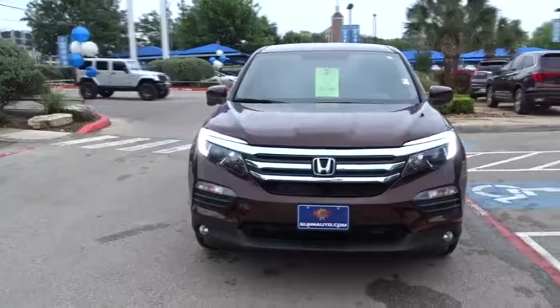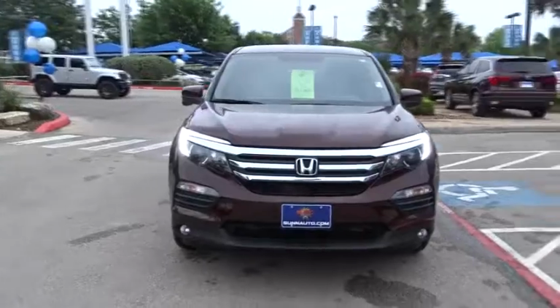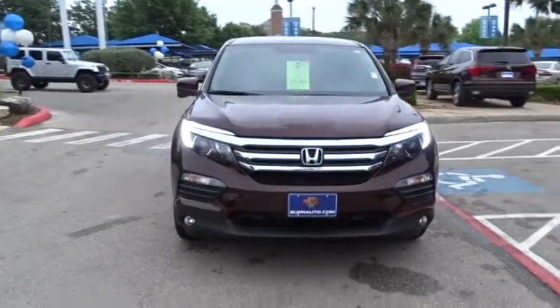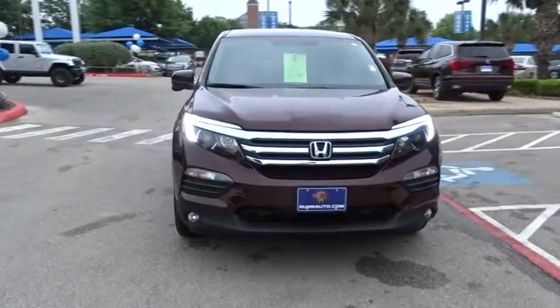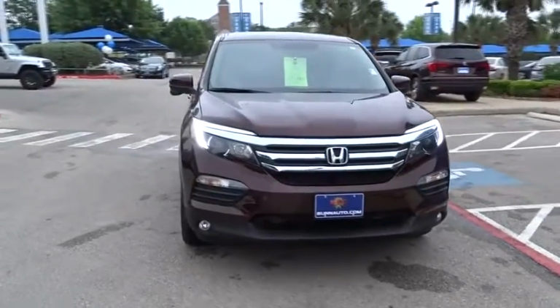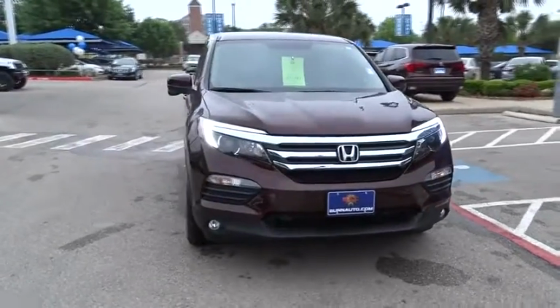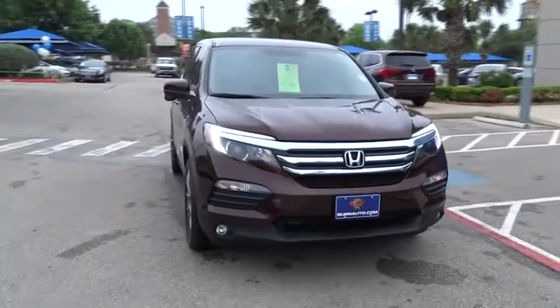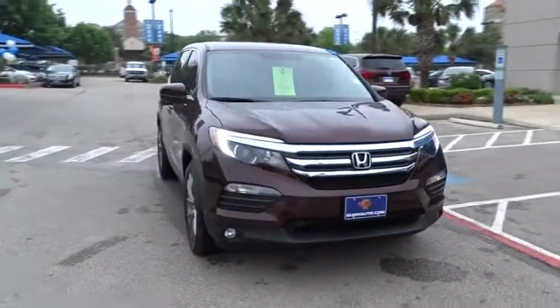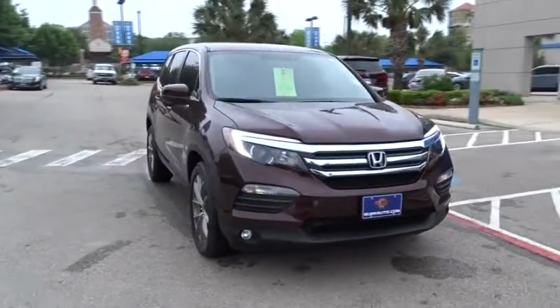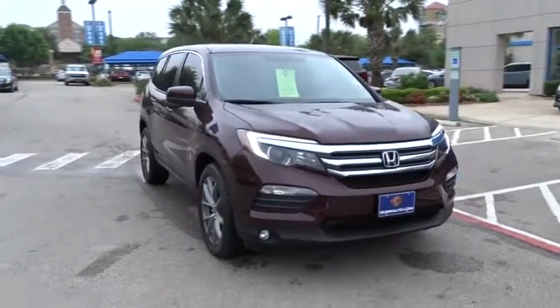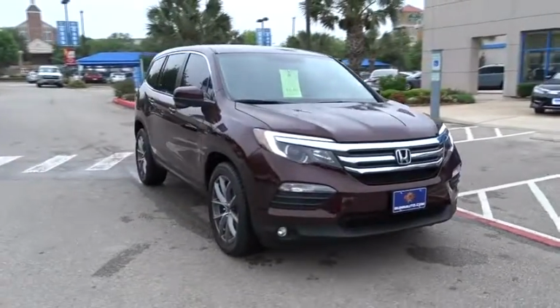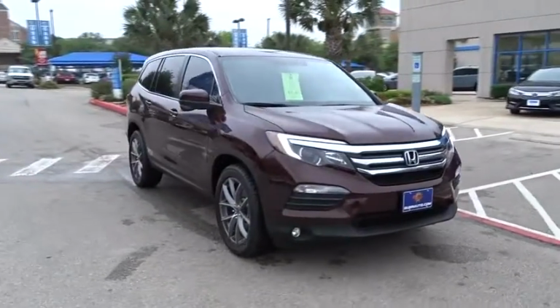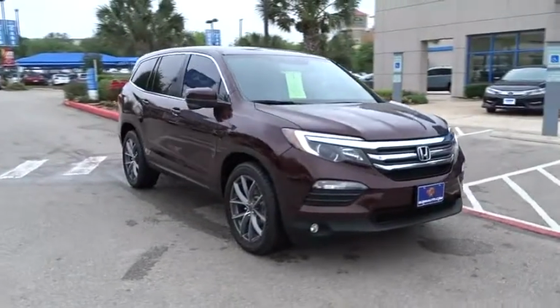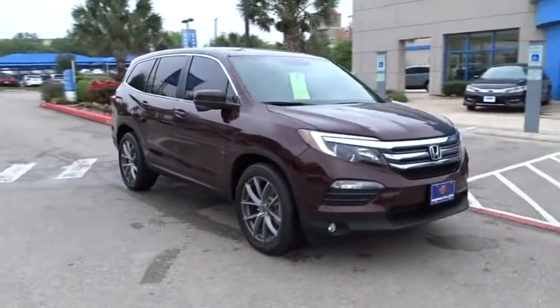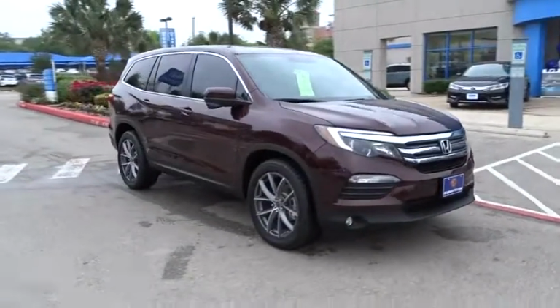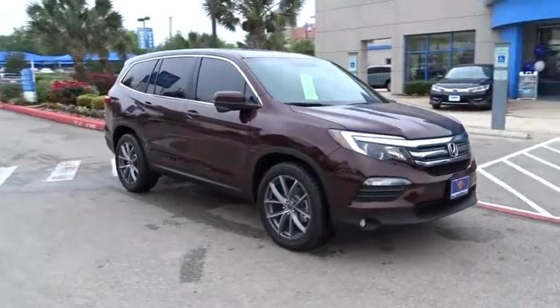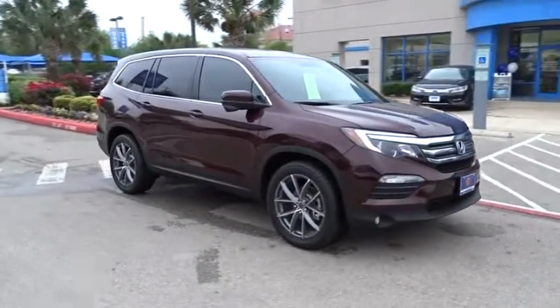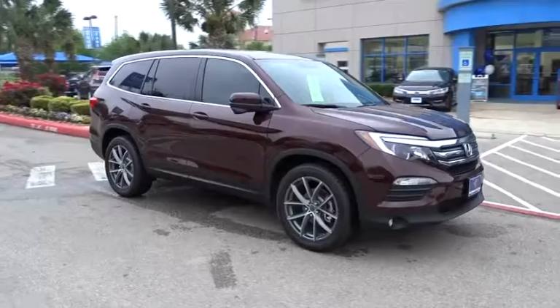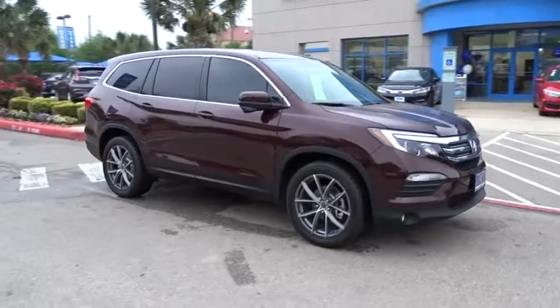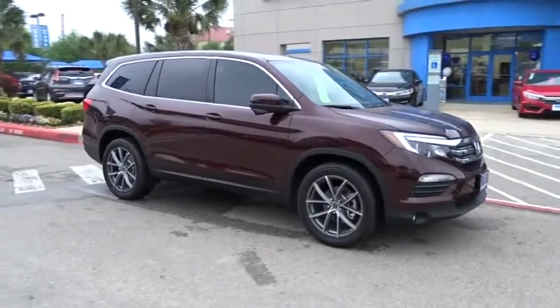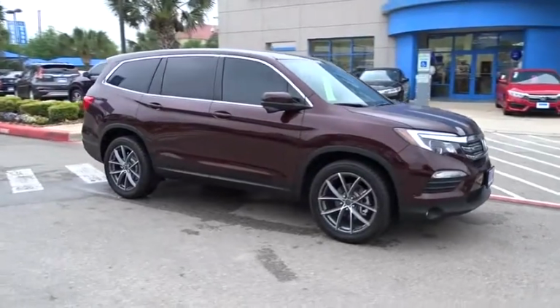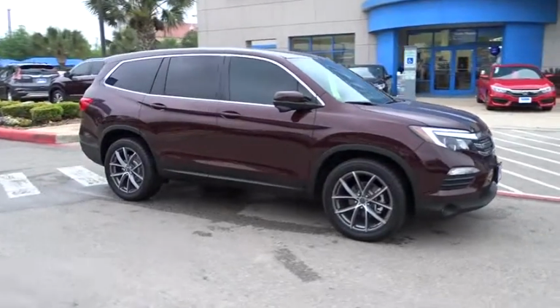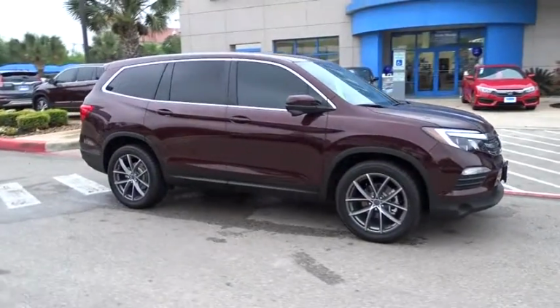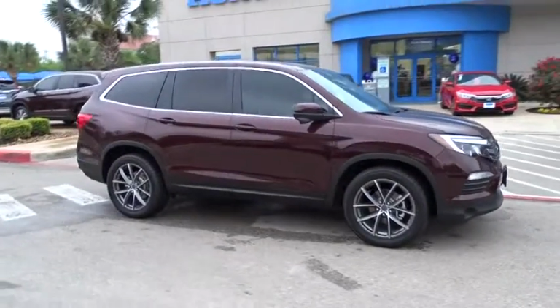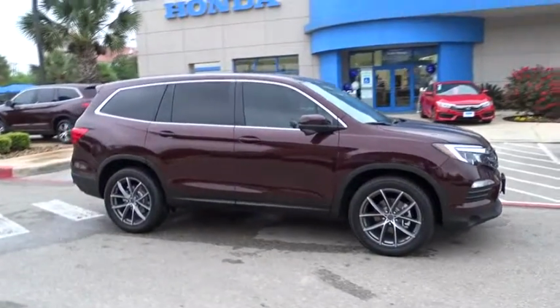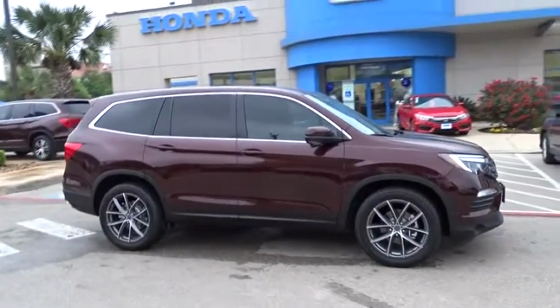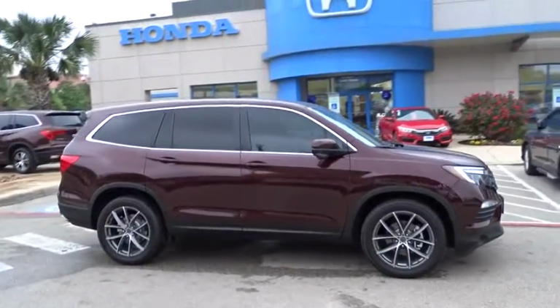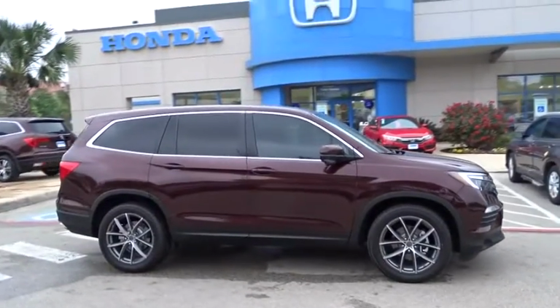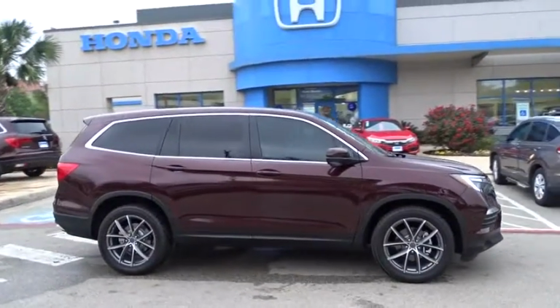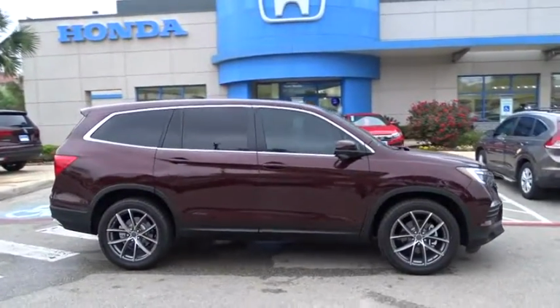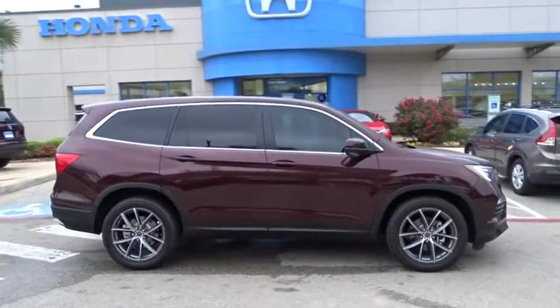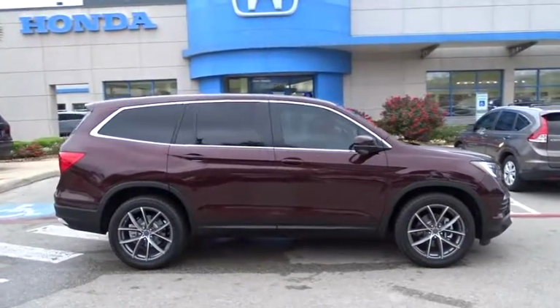2016 Pilot. Optimal utility. Indulgent interior. Powerful performer. You'll be ready for almost anything in the Honda Pilot.